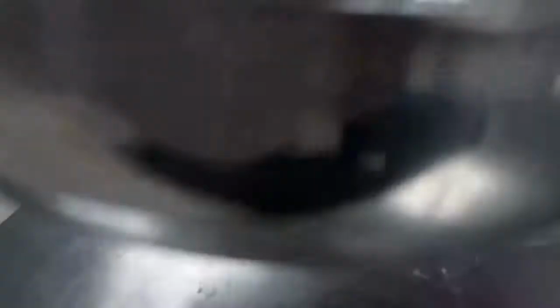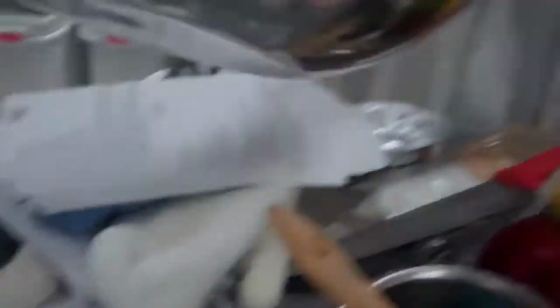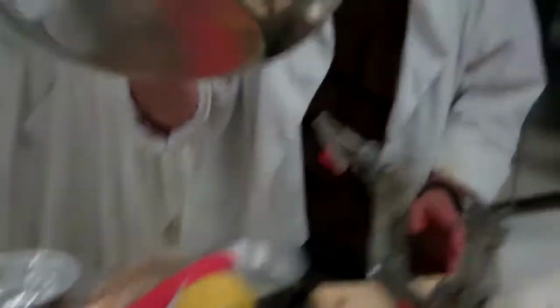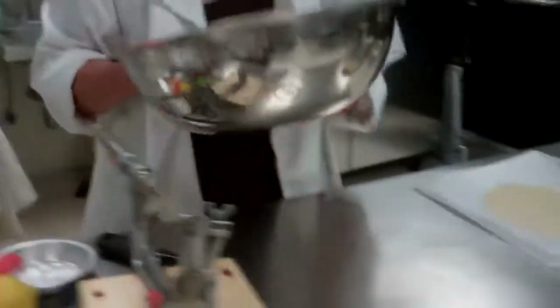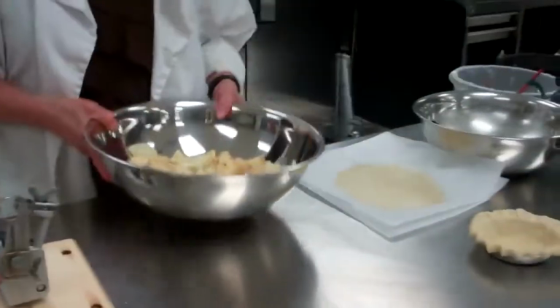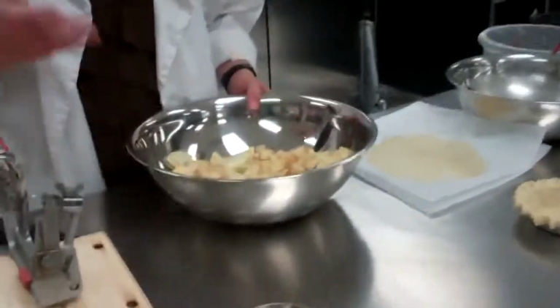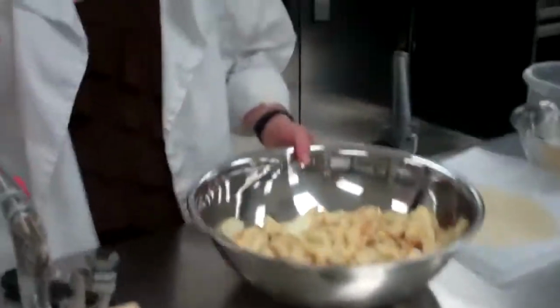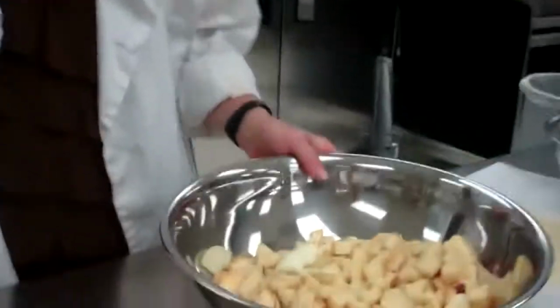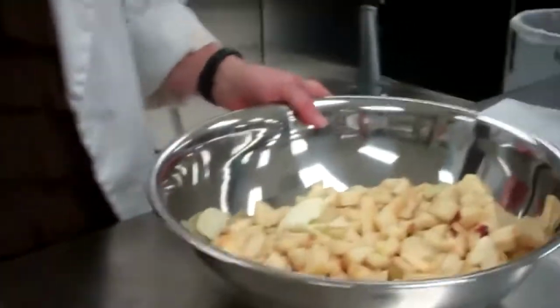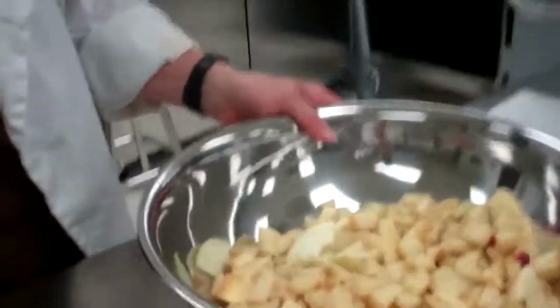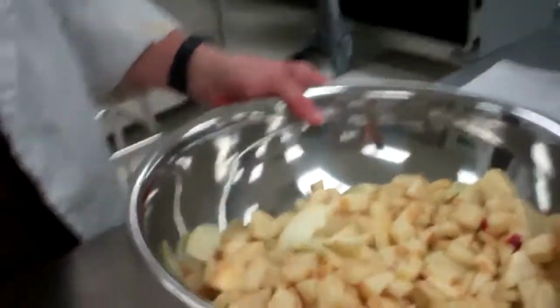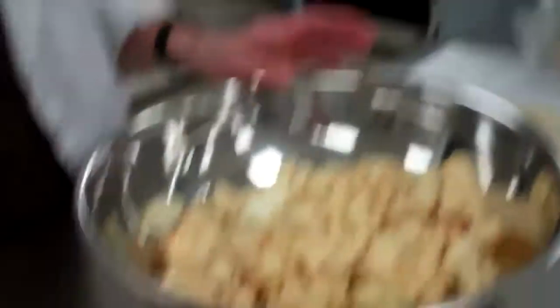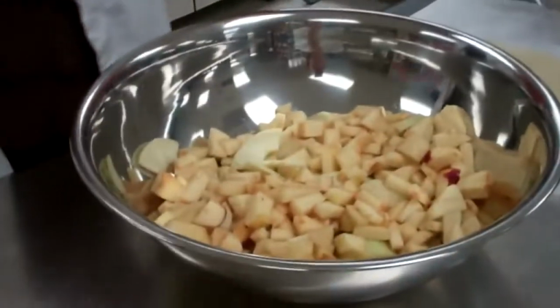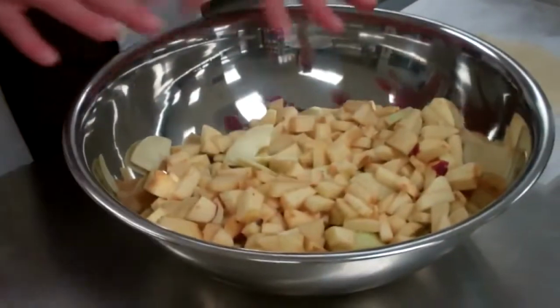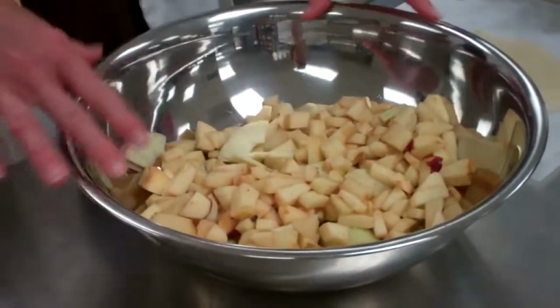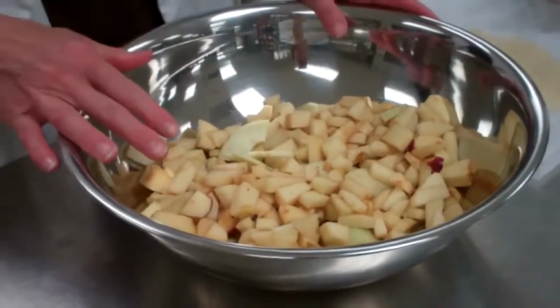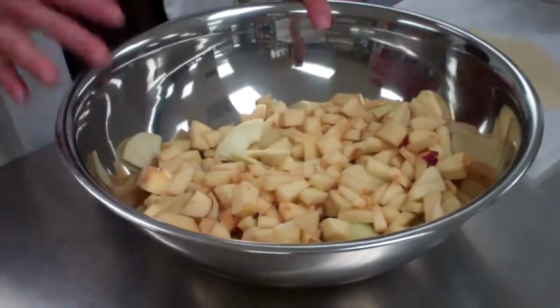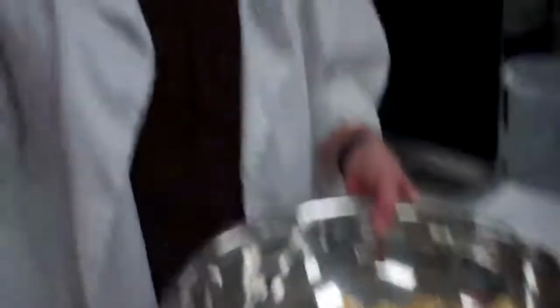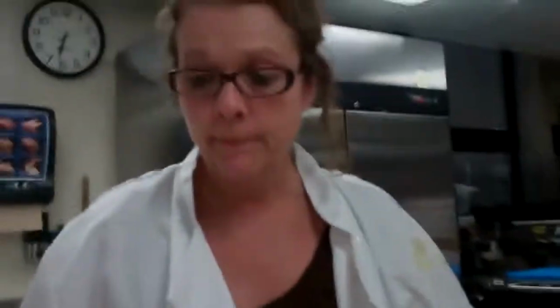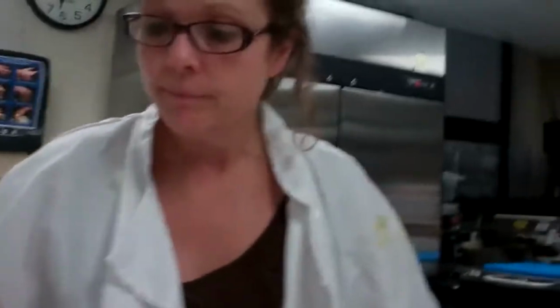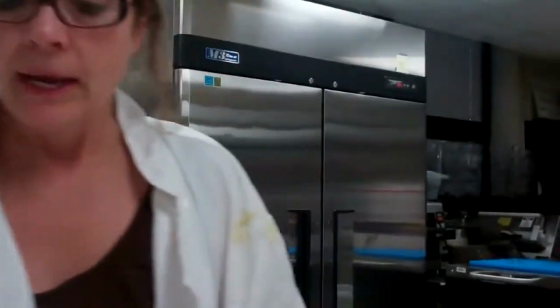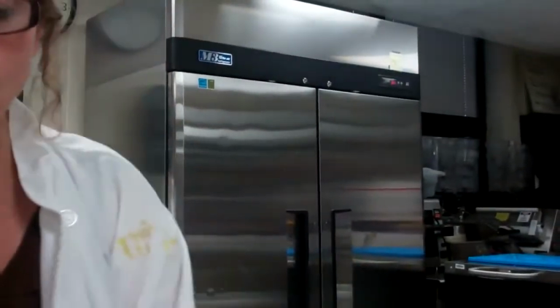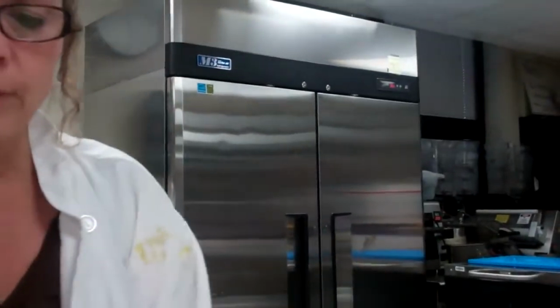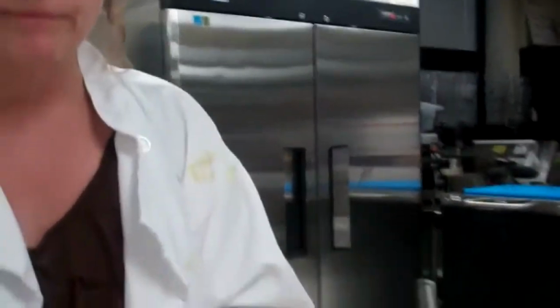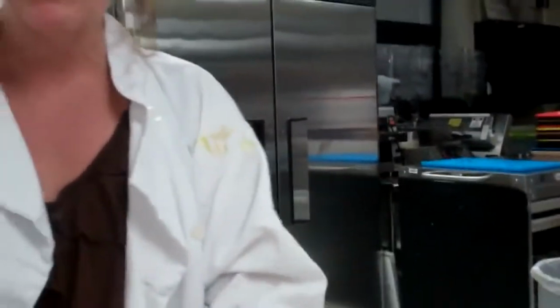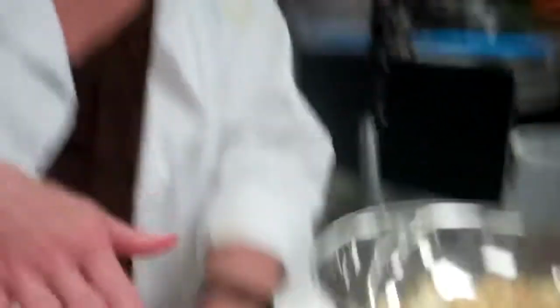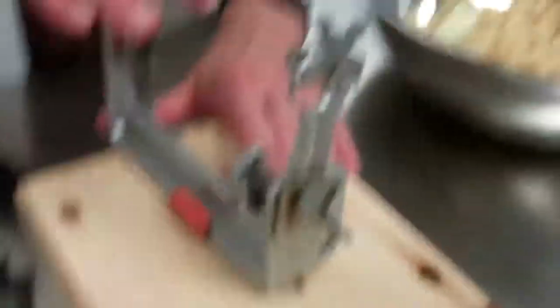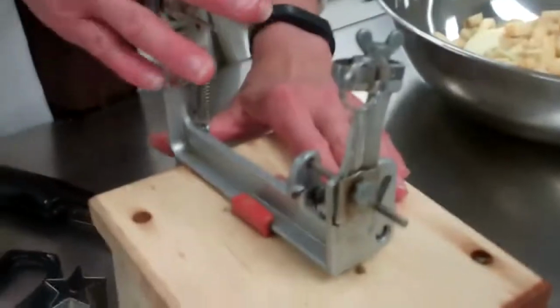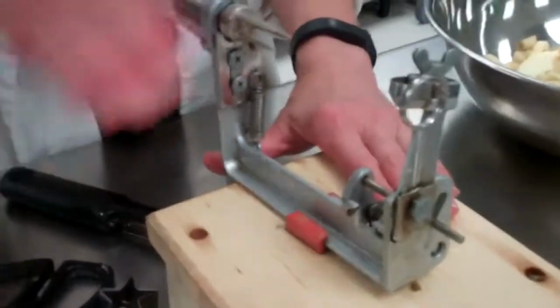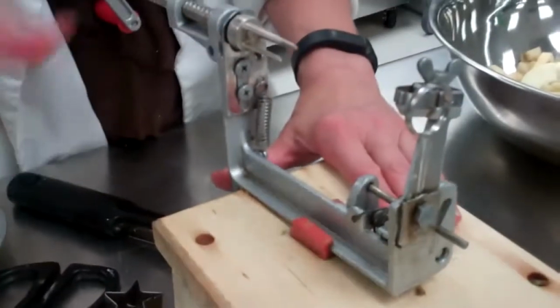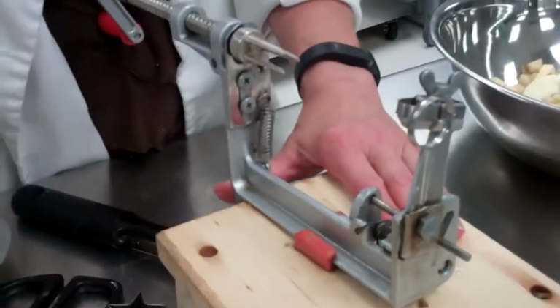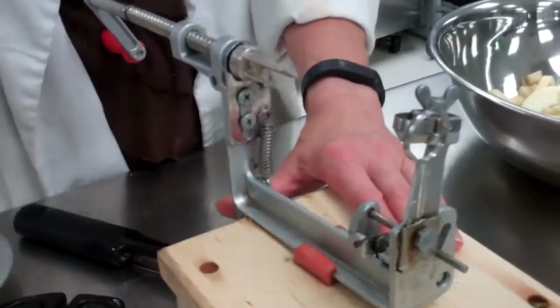You will be making a full-size pie, so I am demoing the full-size apple filling, and this is eight apples. We have an apple peeler slicer here — I think these are the best inventions.